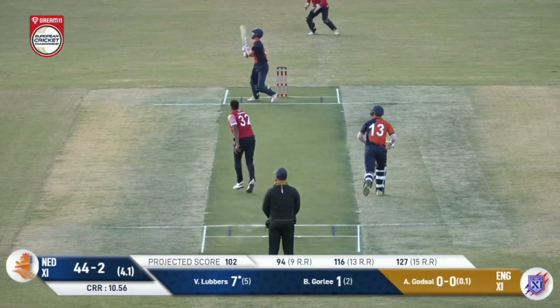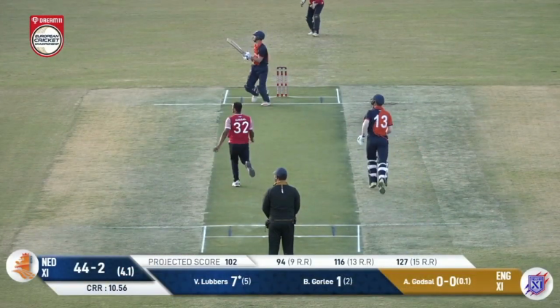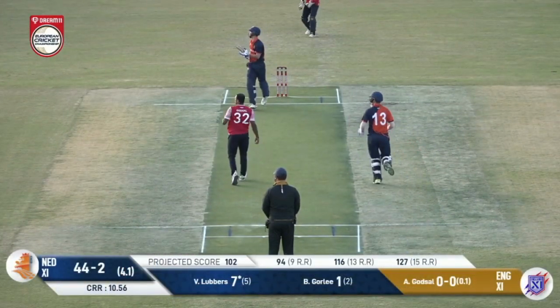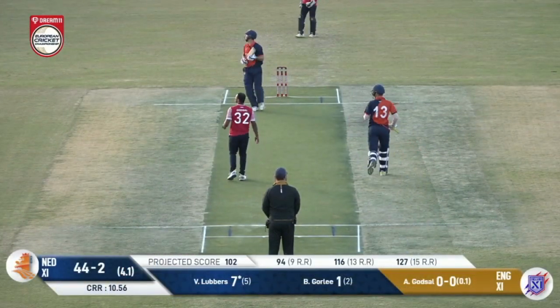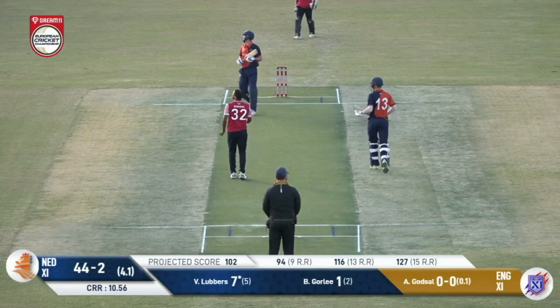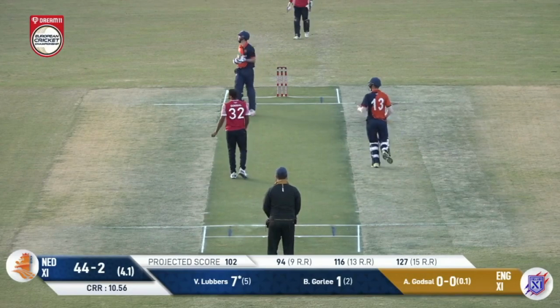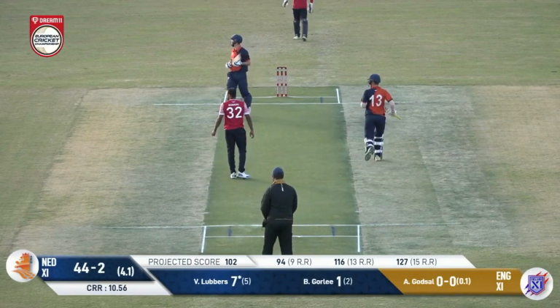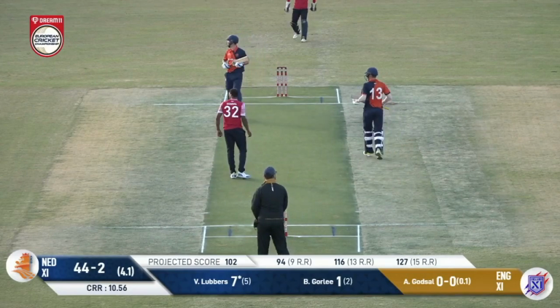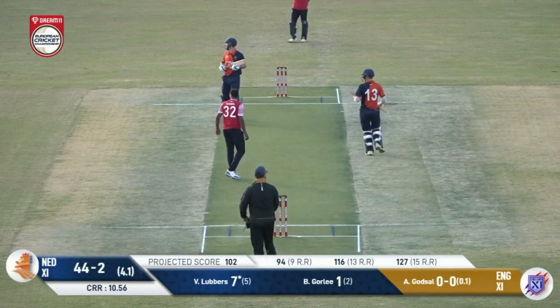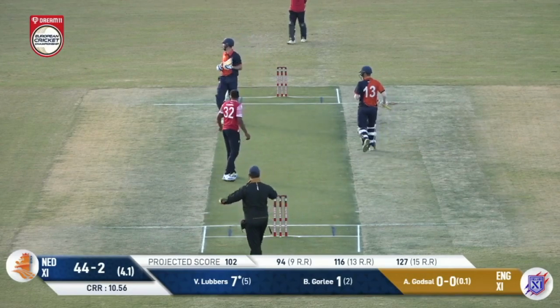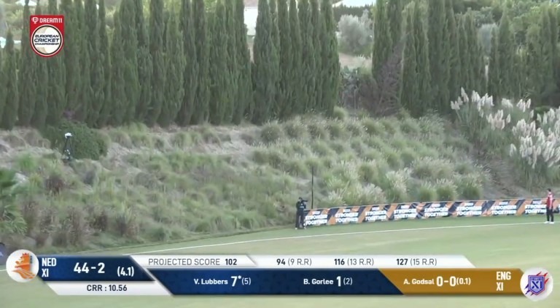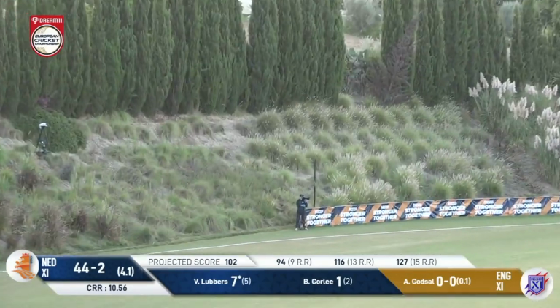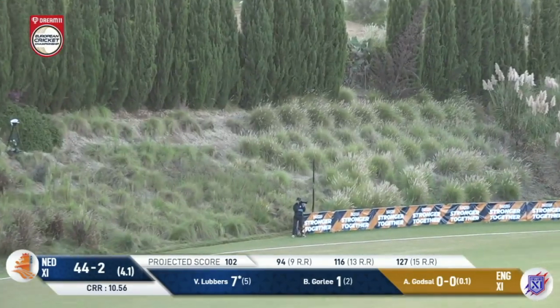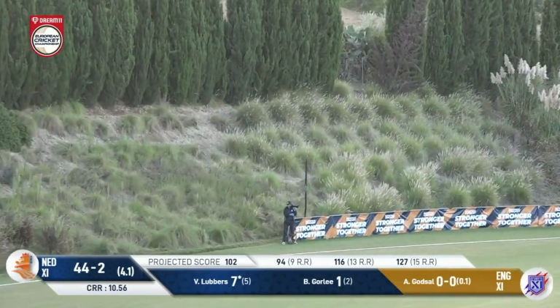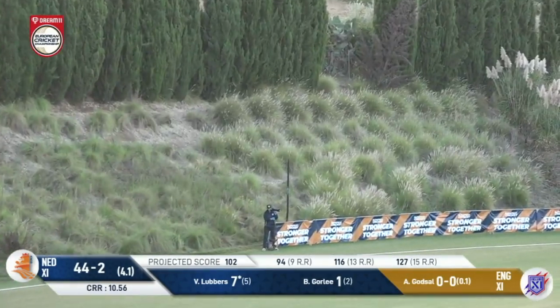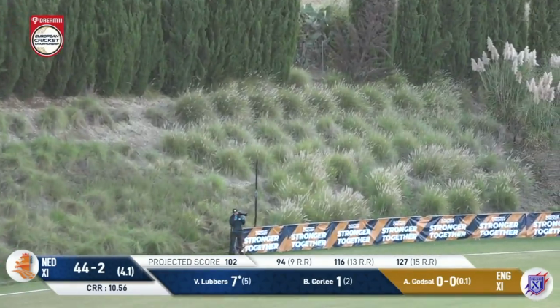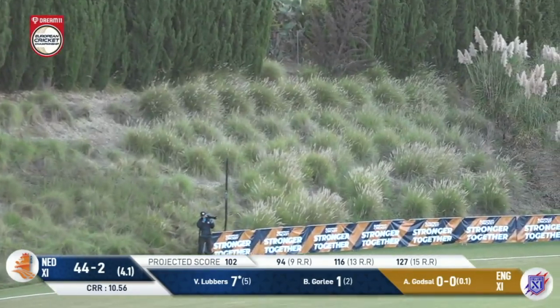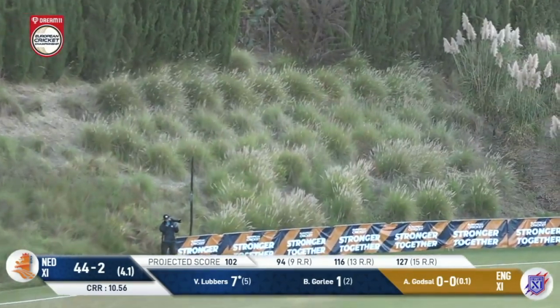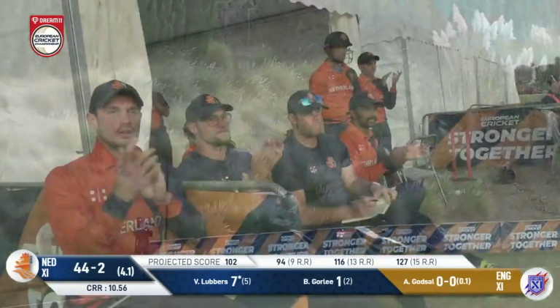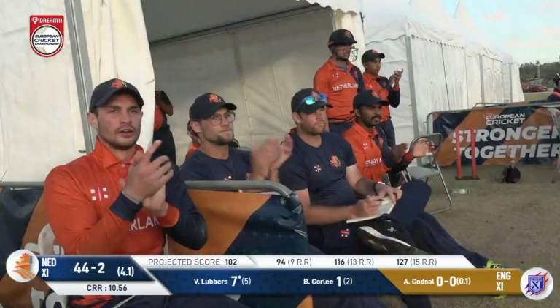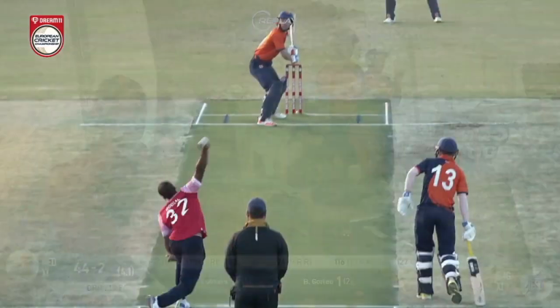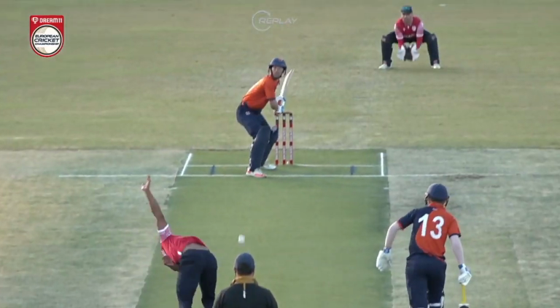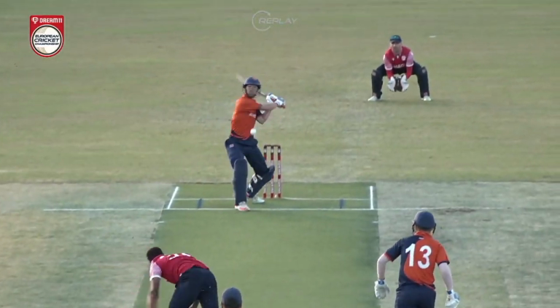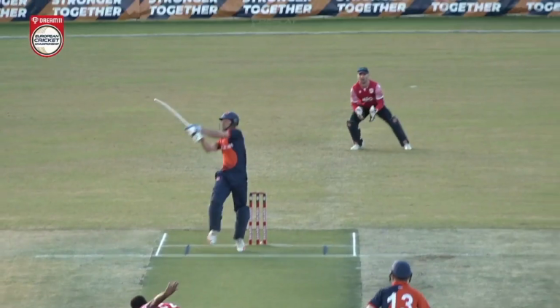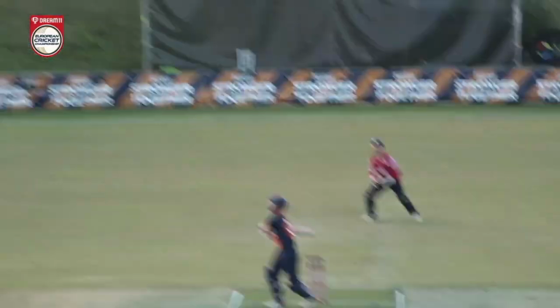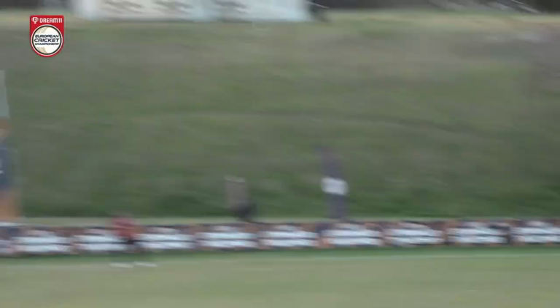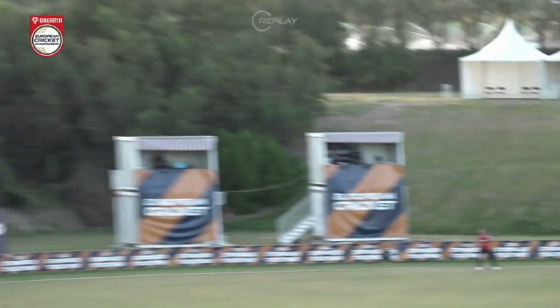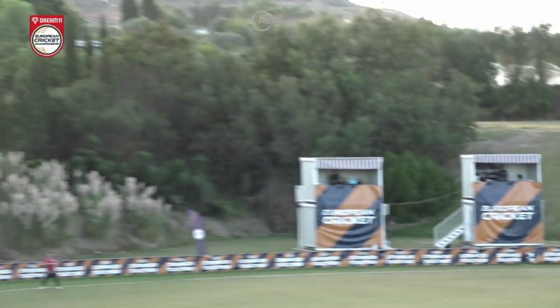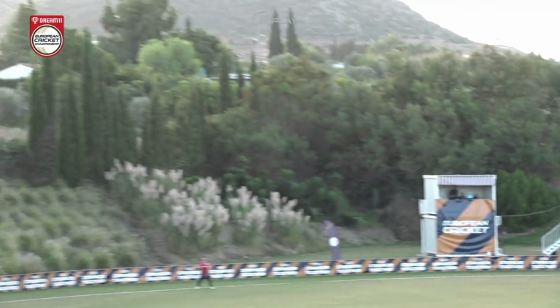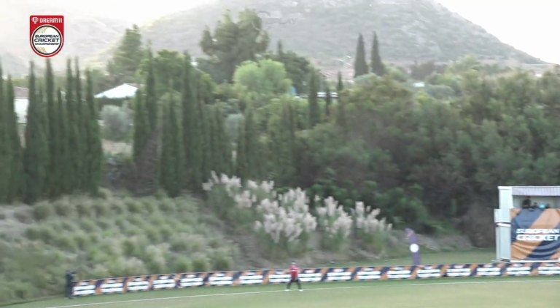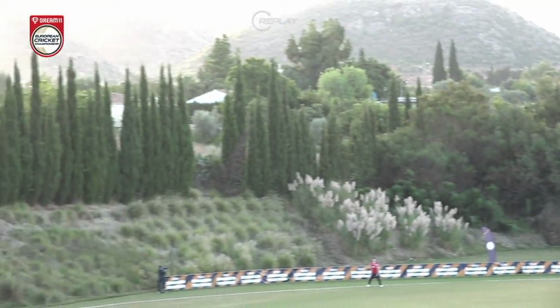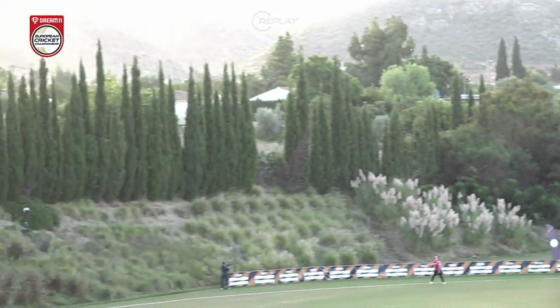Short and he's got hold of this one — that's a huge six from Lubbers! What a shot! That's gone a long, long way over the rope.